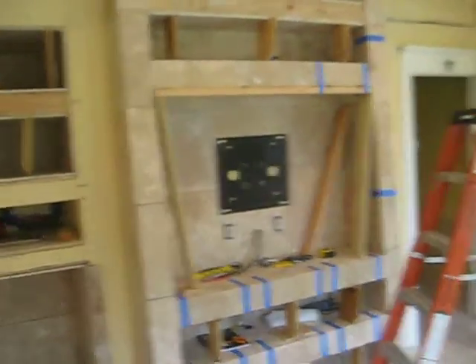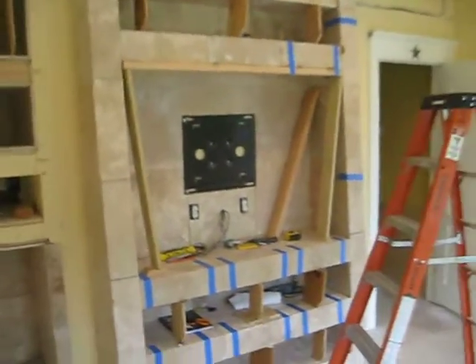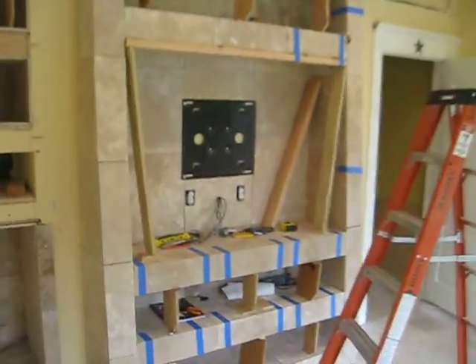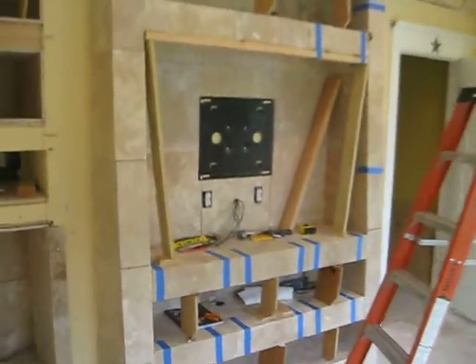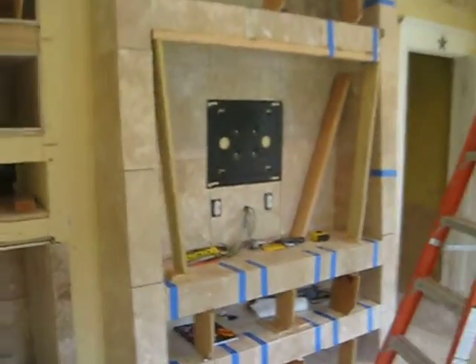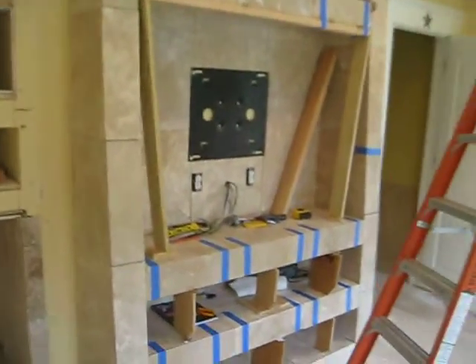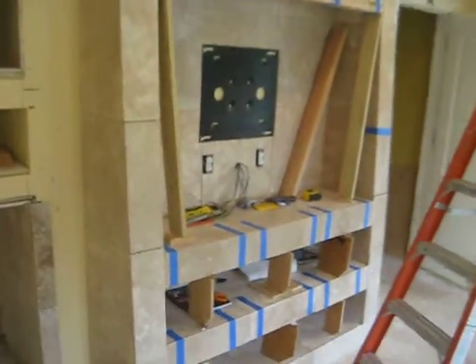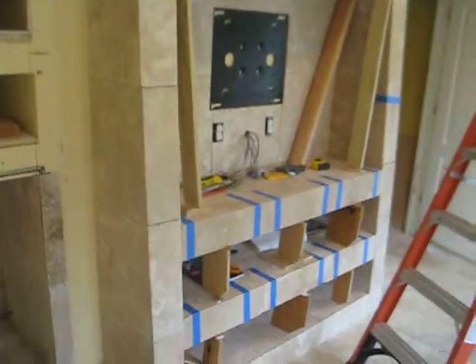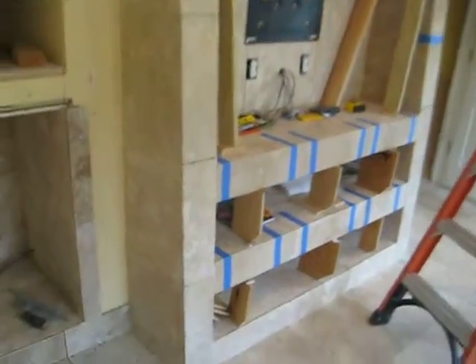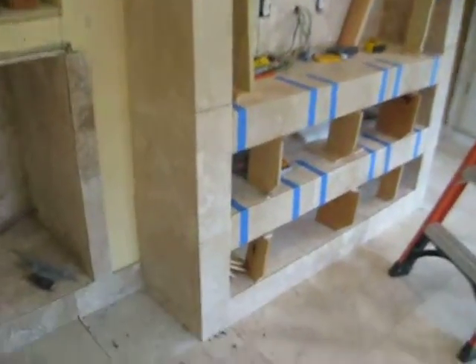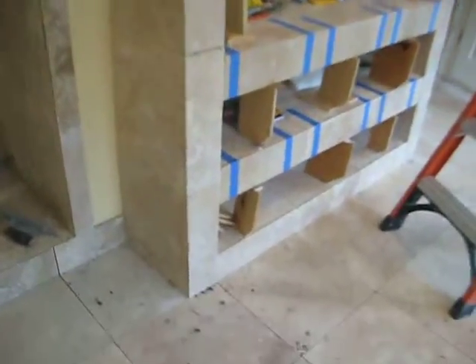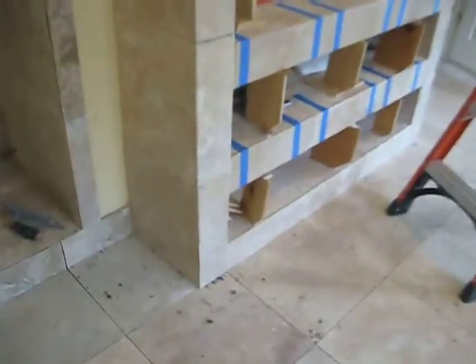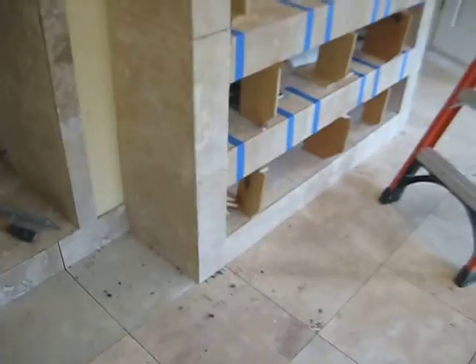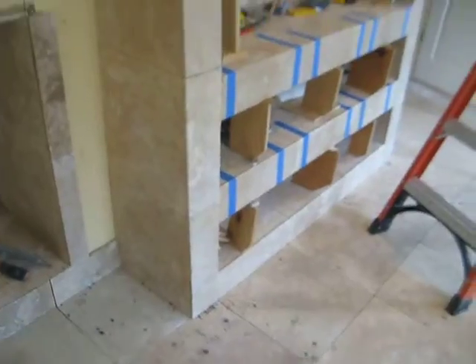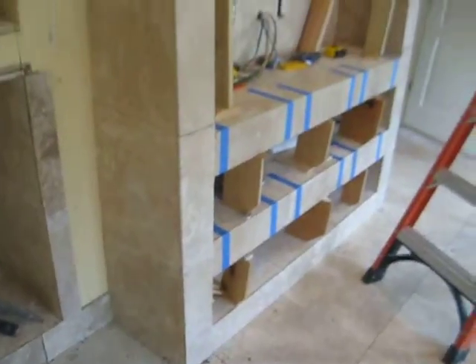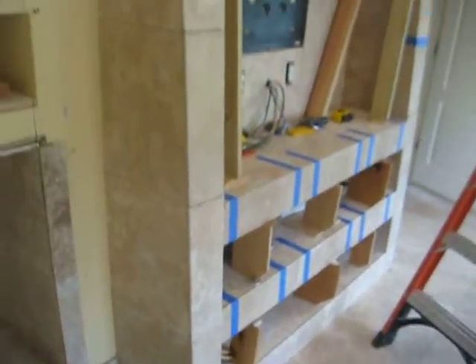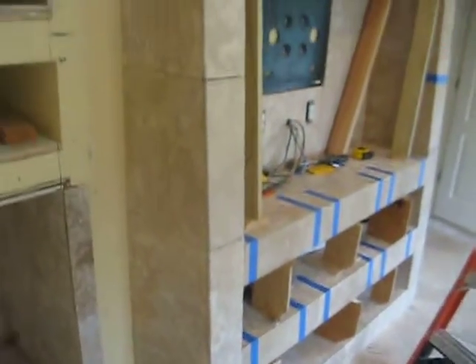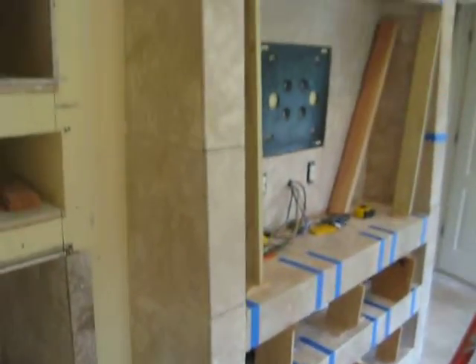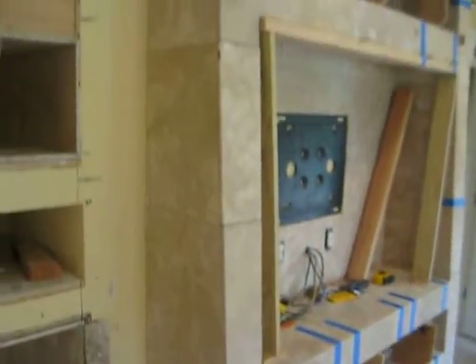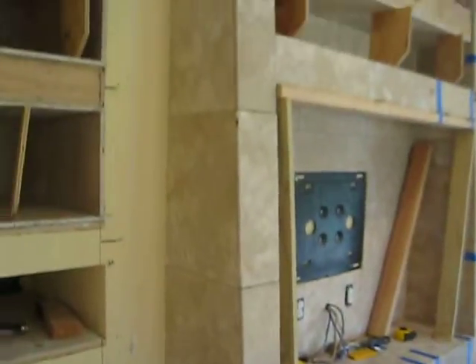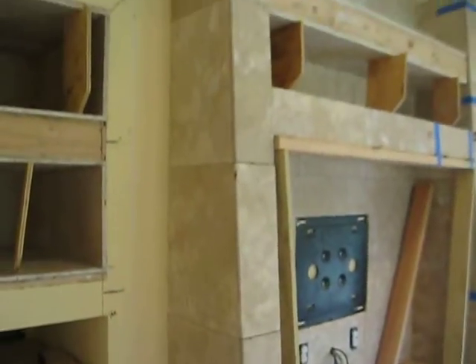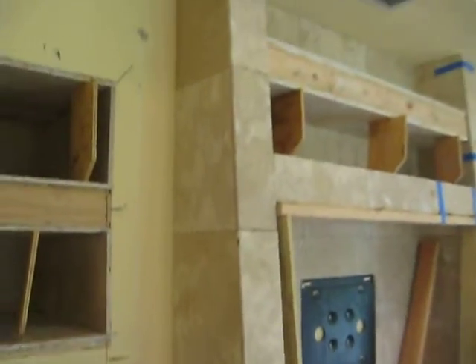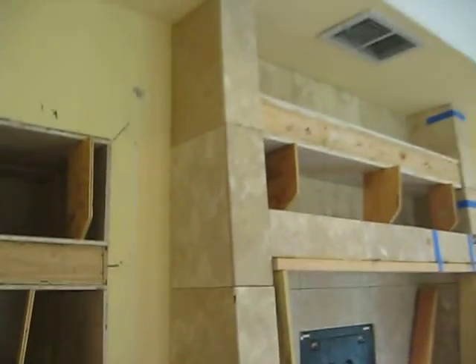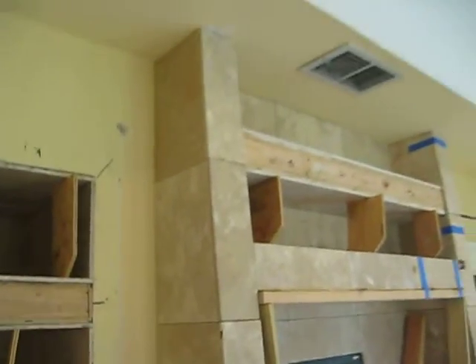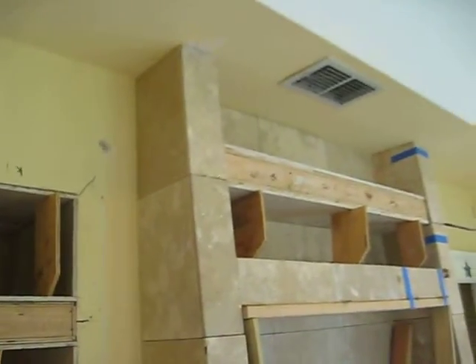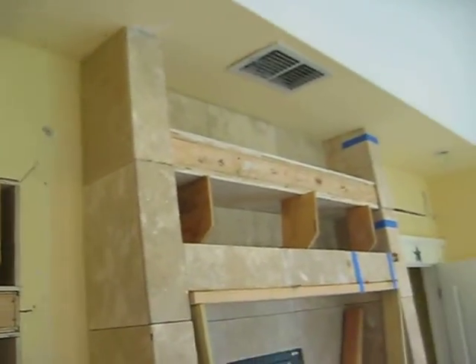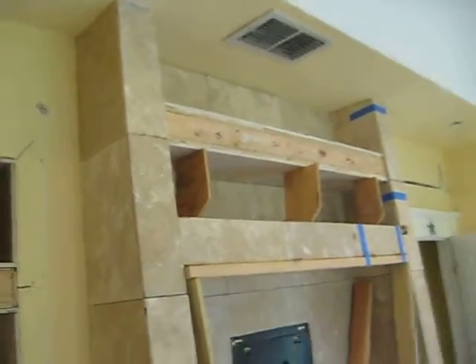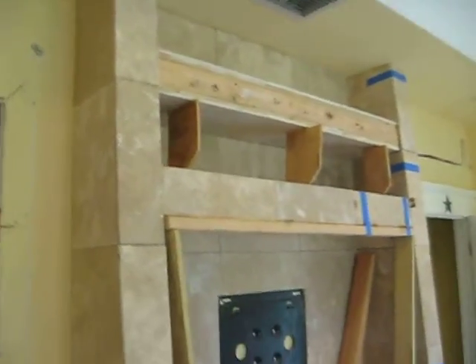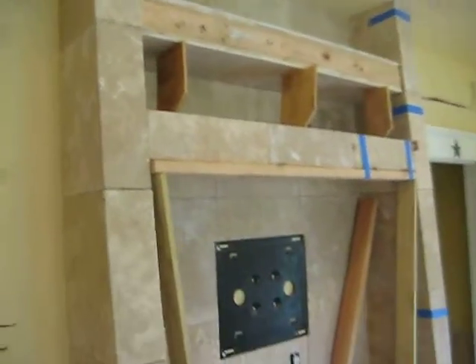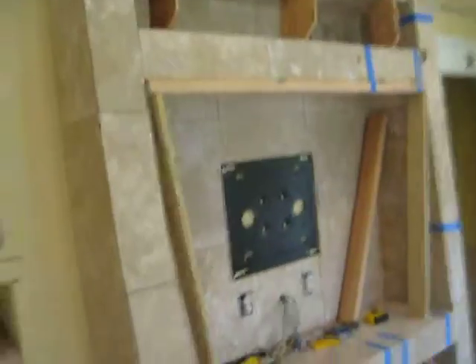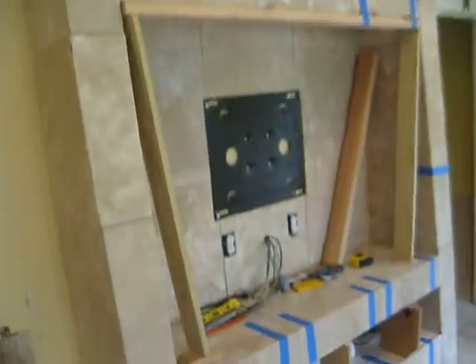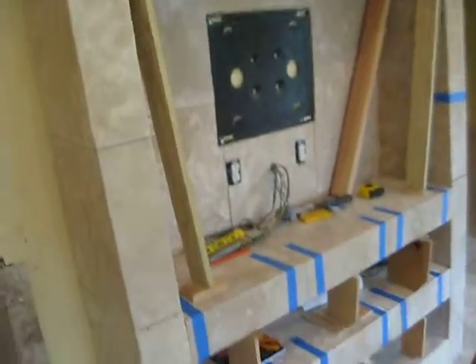This is around the entertainment center we made. Had to bull nose everything. We still have to tile the whole entire wall yet. The shelves are coming out pretty good.